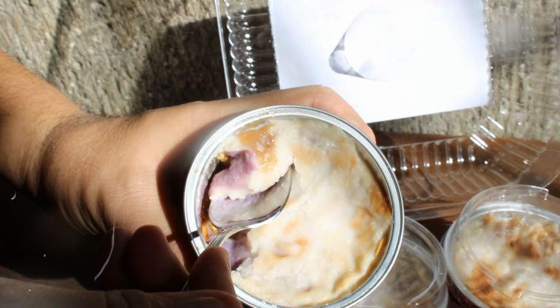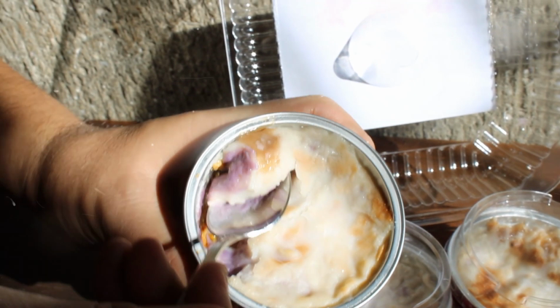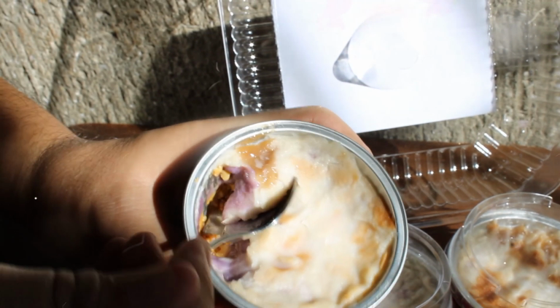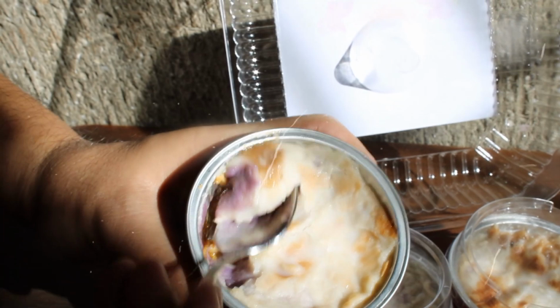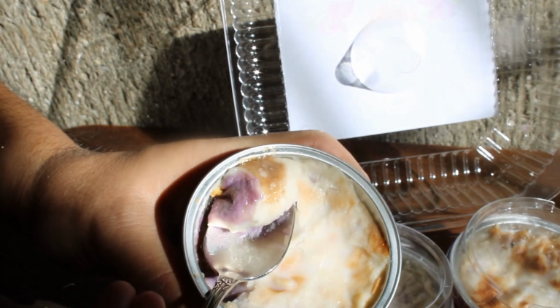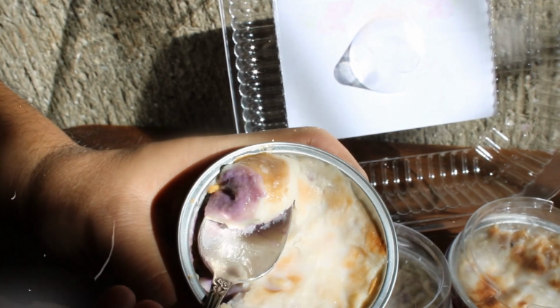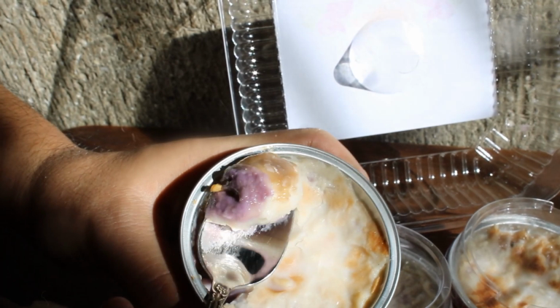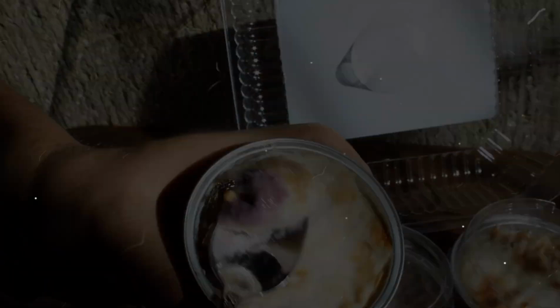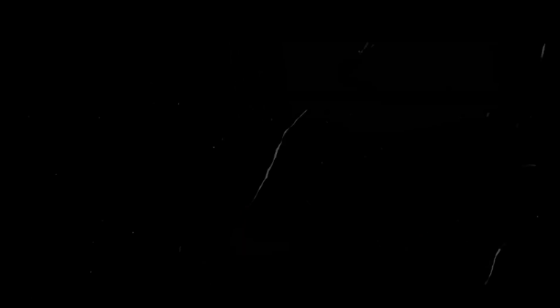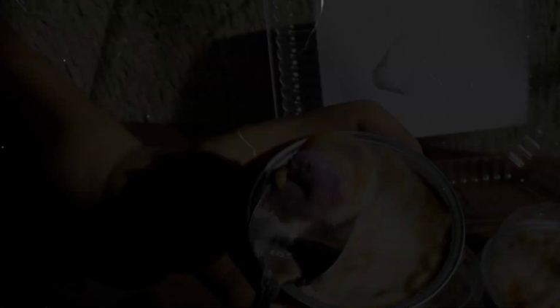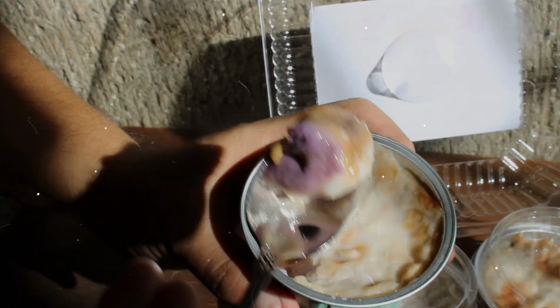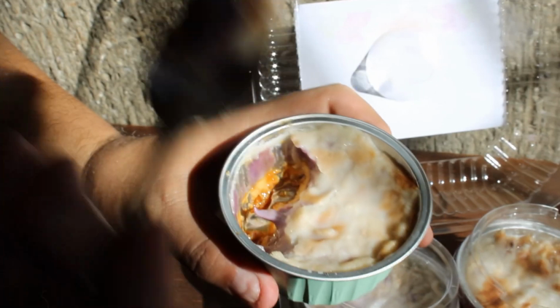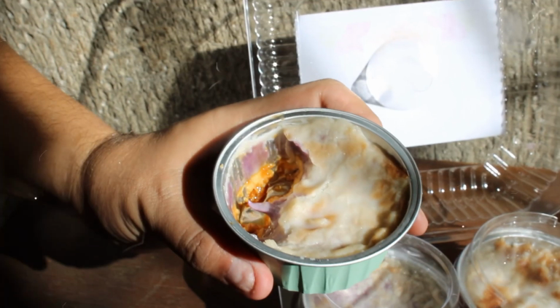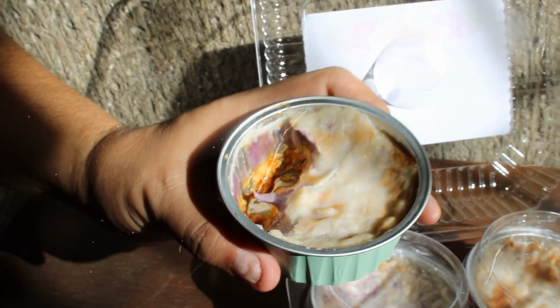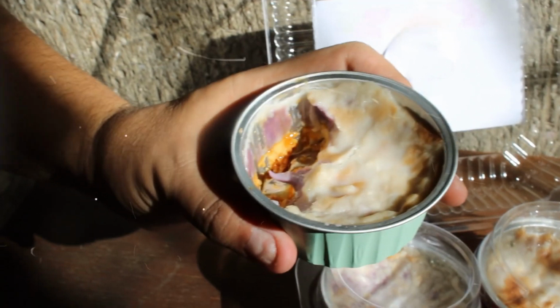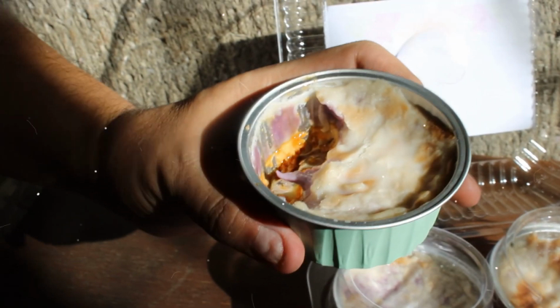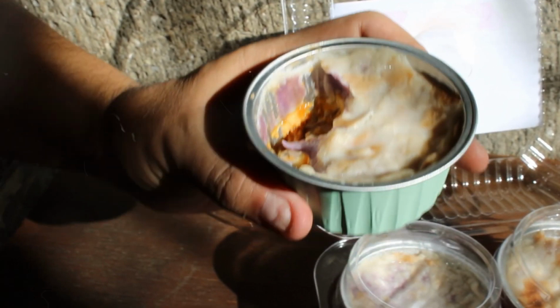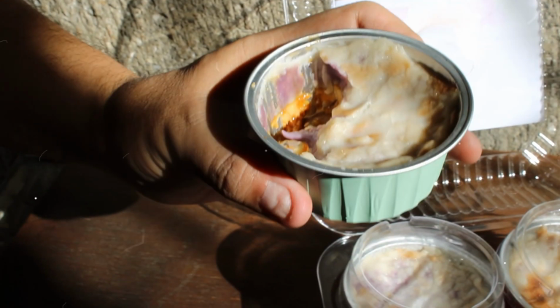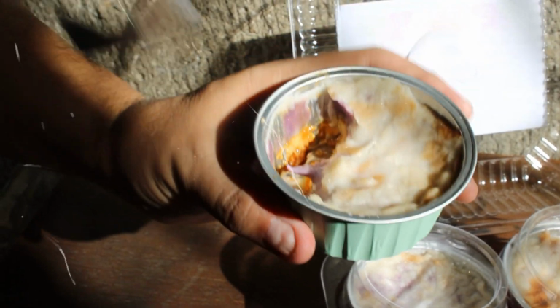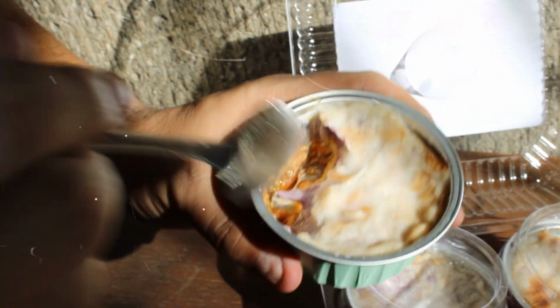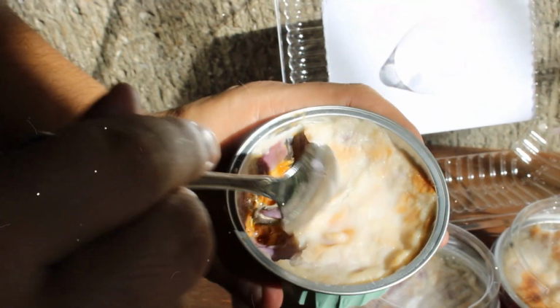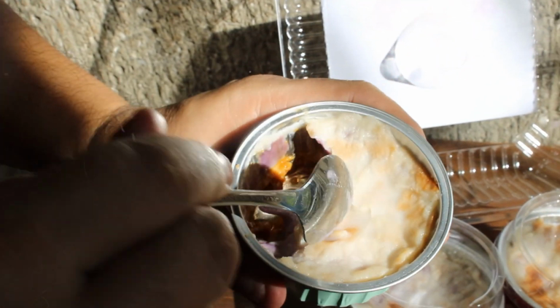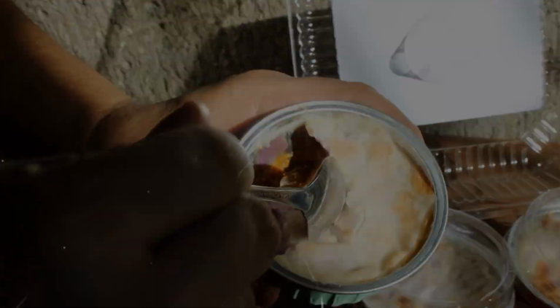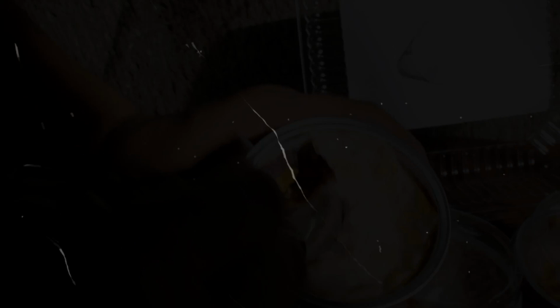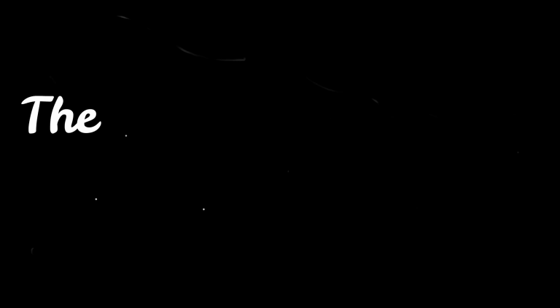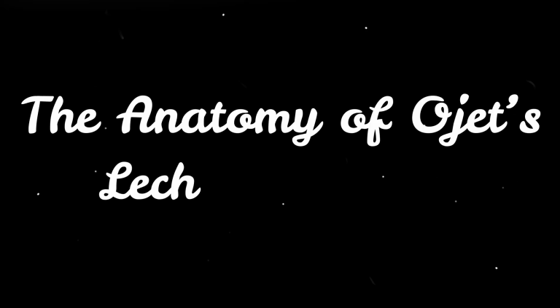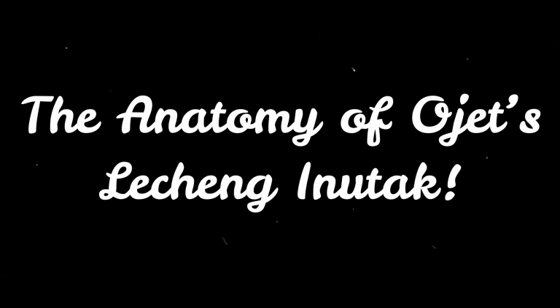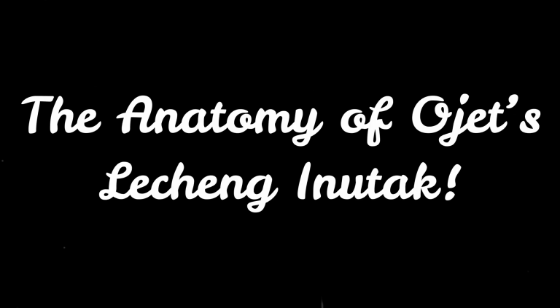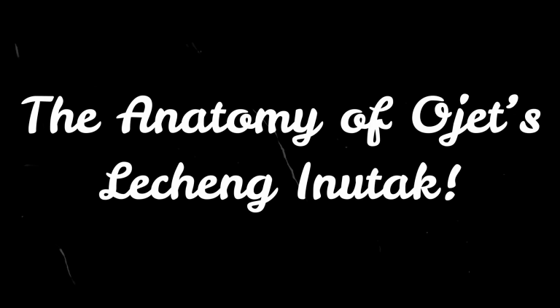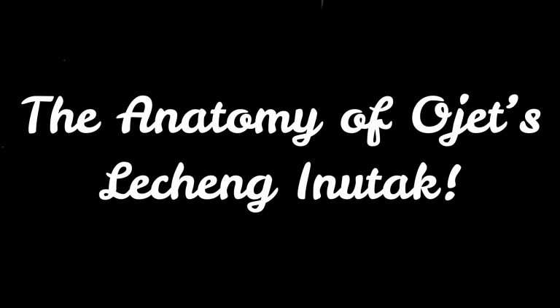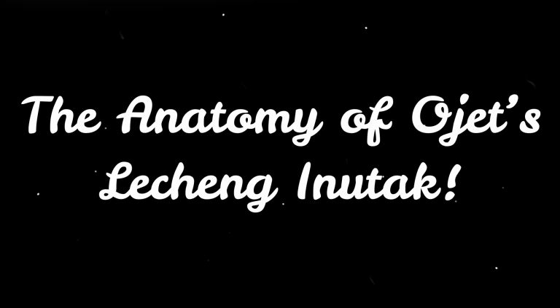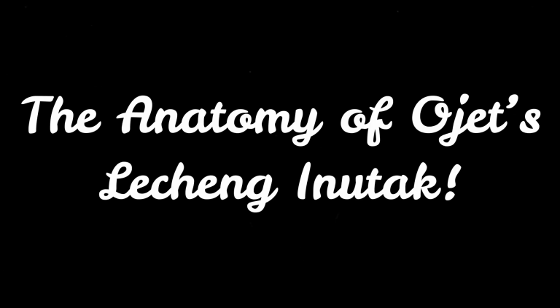Since I shared the anatomy of Ojet's Lecheng Maha in a previous post, let me share with you the anatomy of Ojet's Lecheng Inutak.